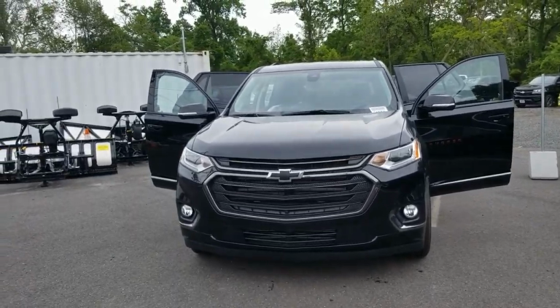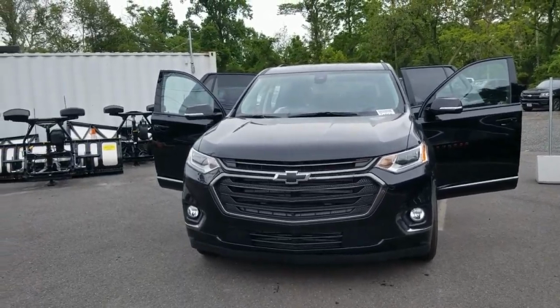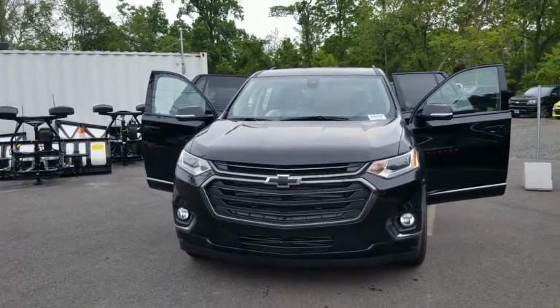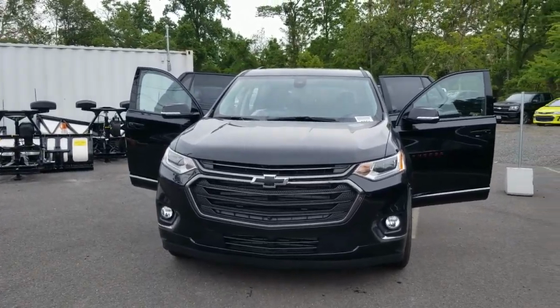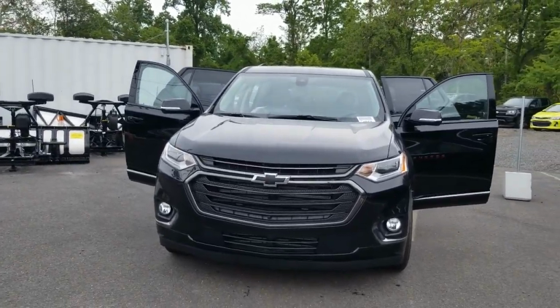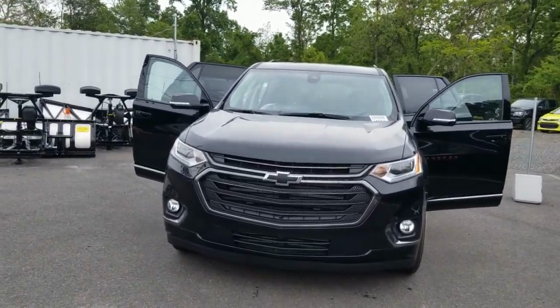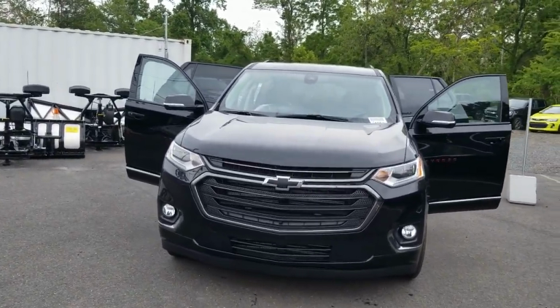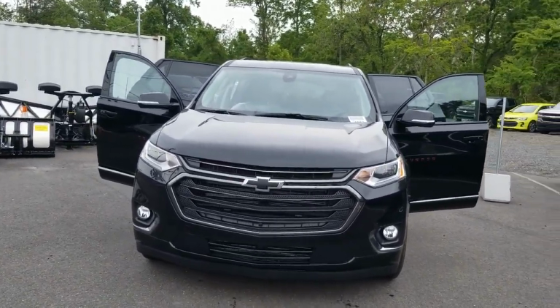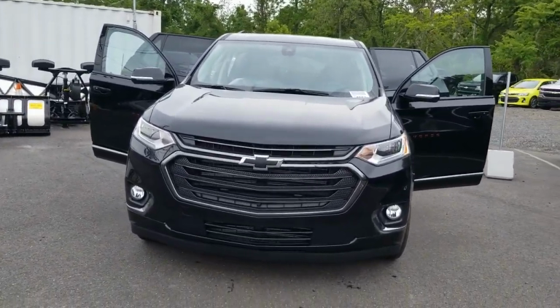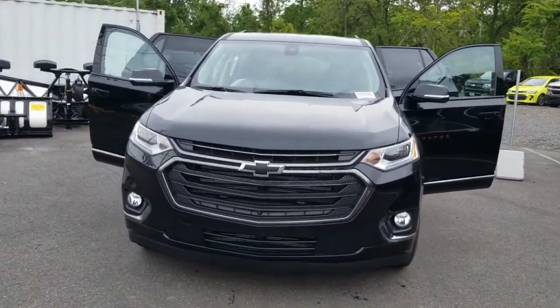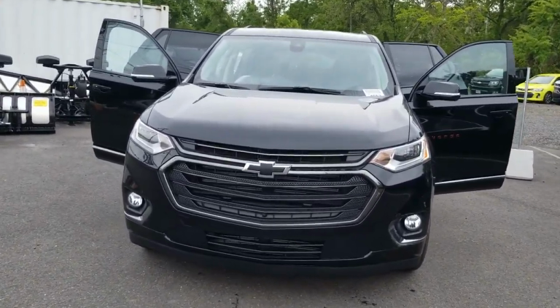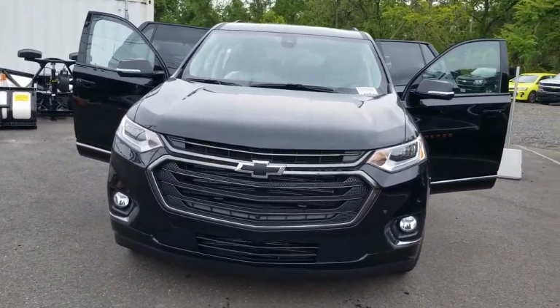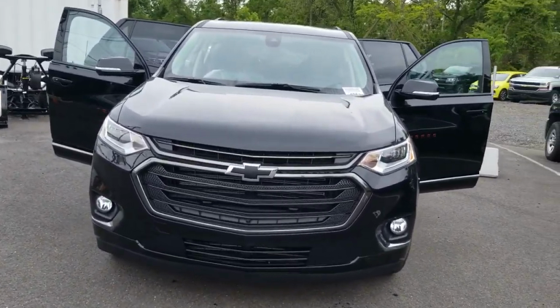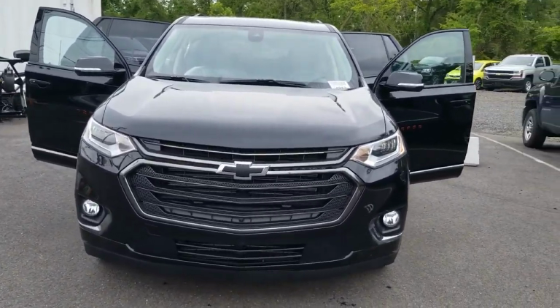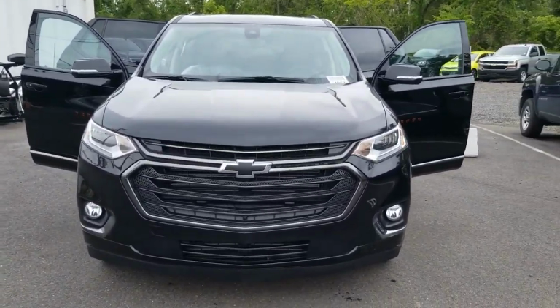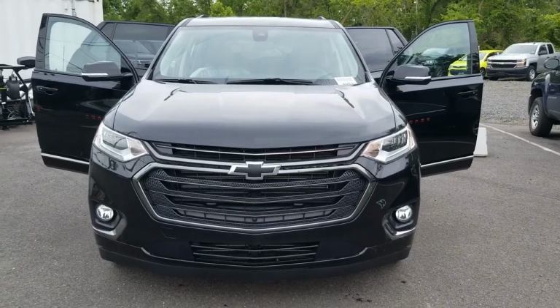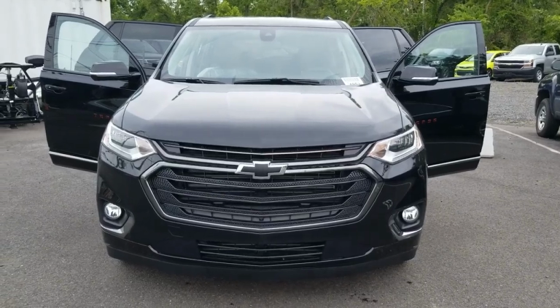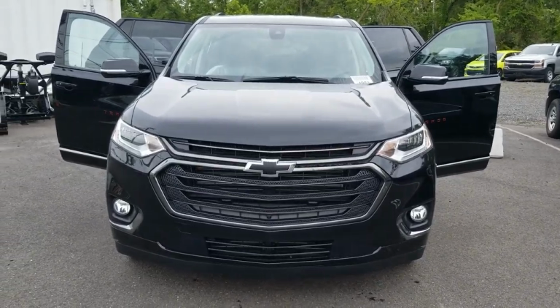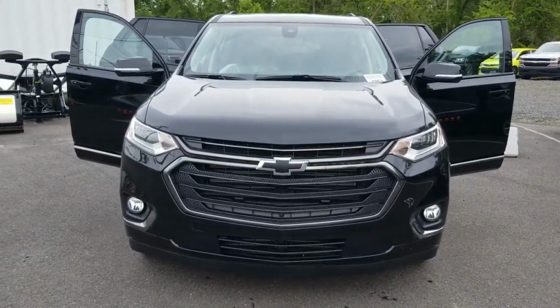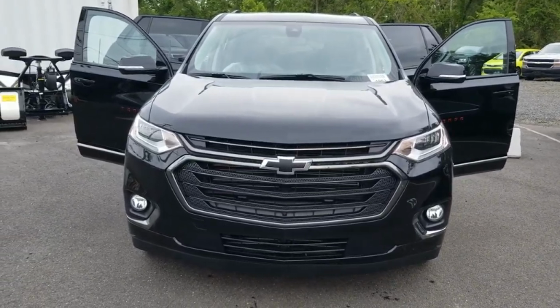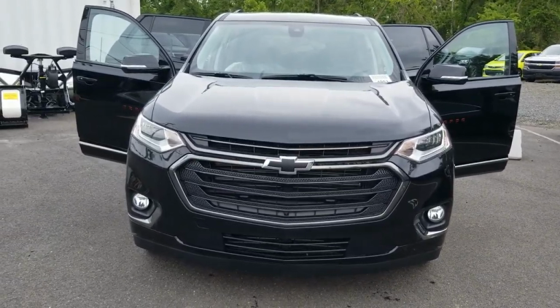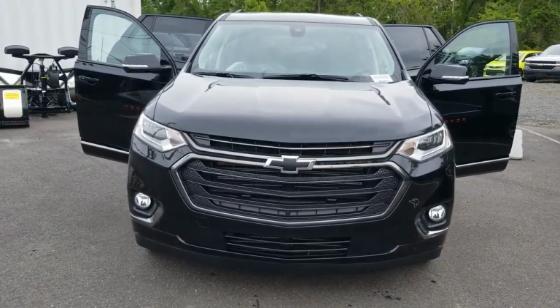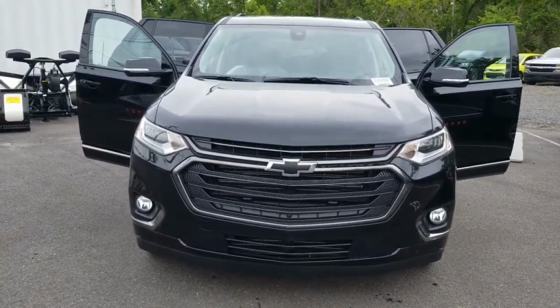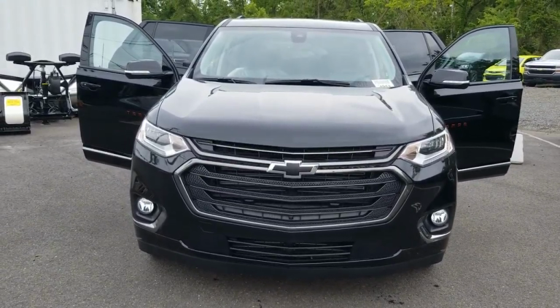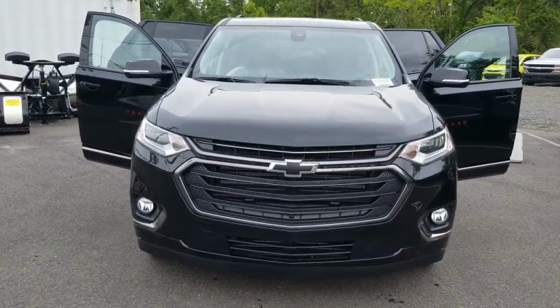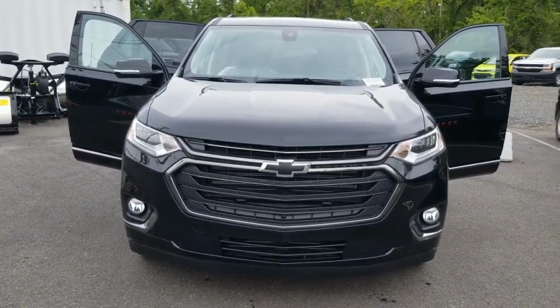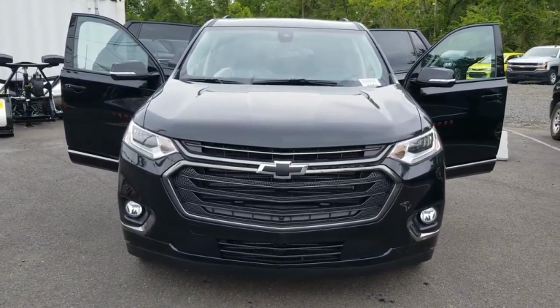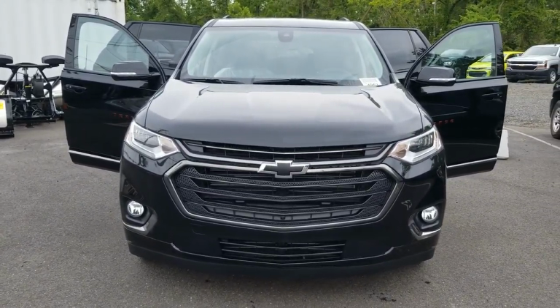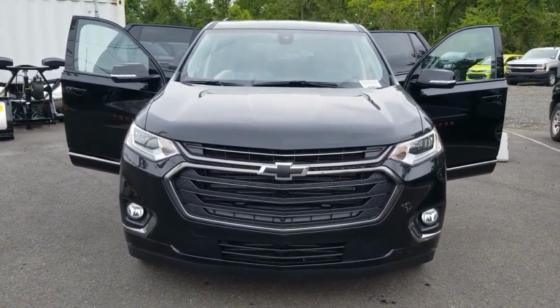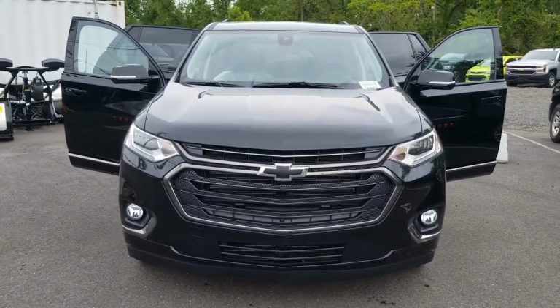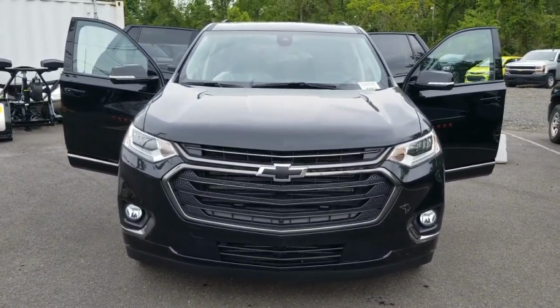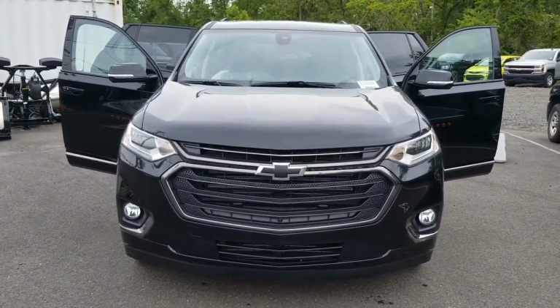Hello Bilal, this is Sayed Naqvi here at Bridgewater Chevrolet. Just wanted to help you get a closer look at this Redline Traverse you picked out.